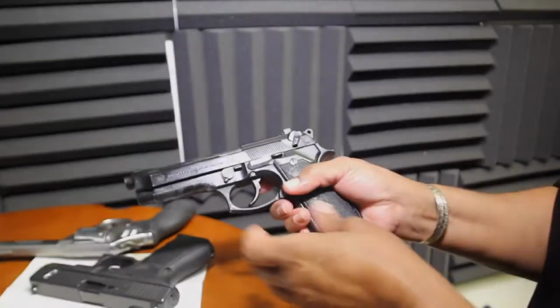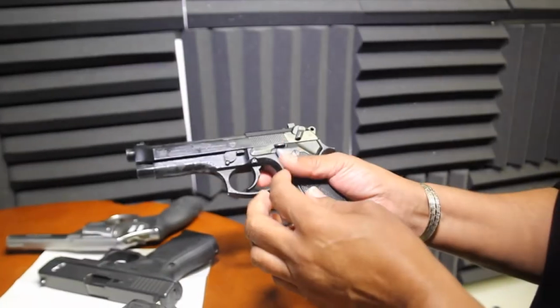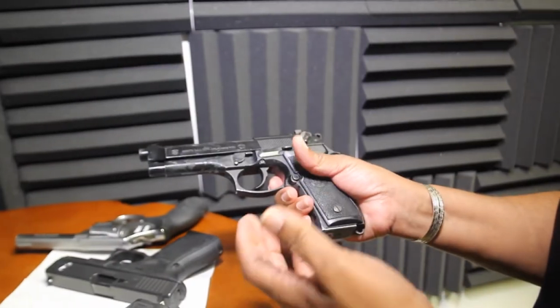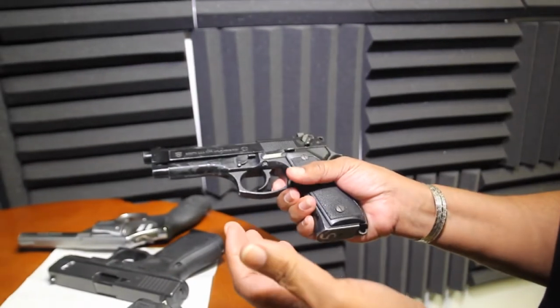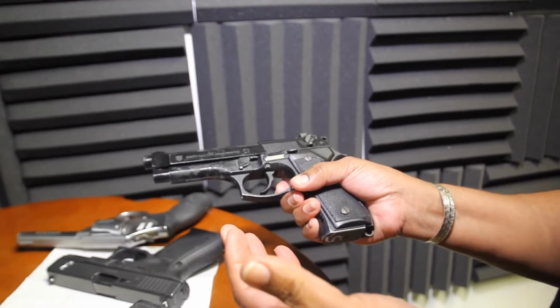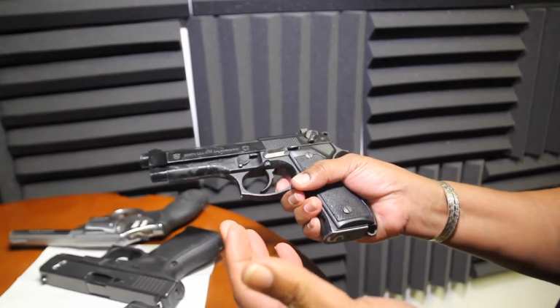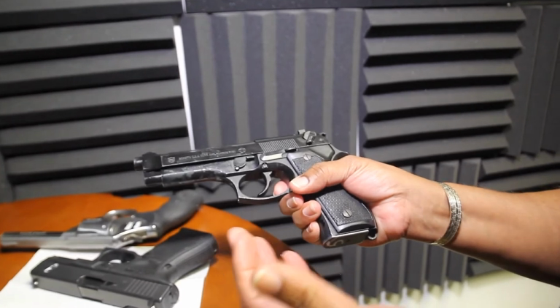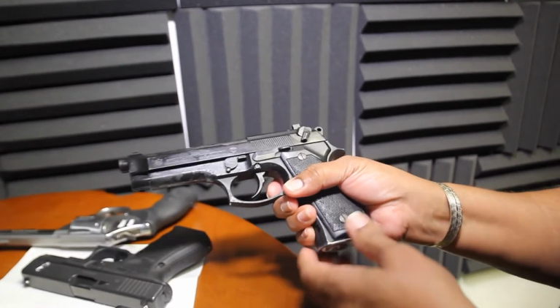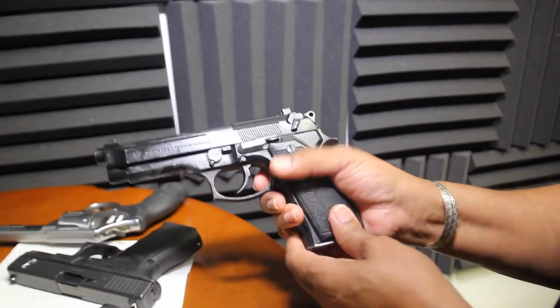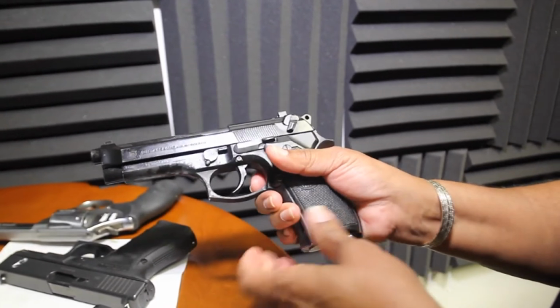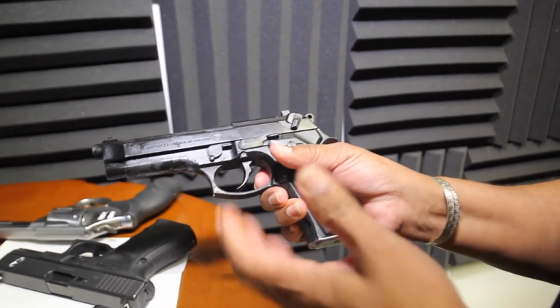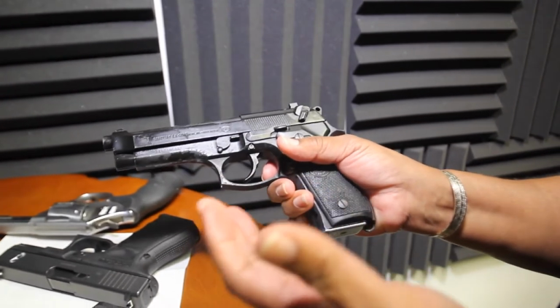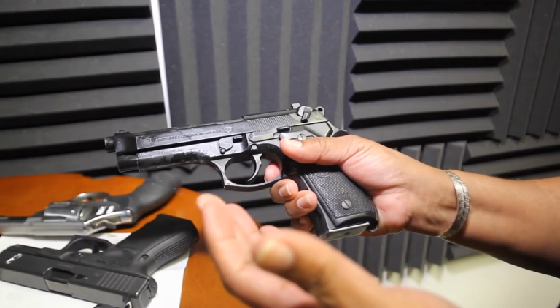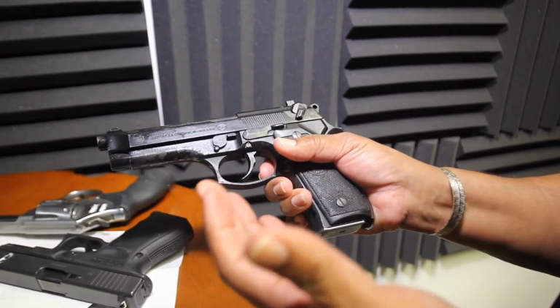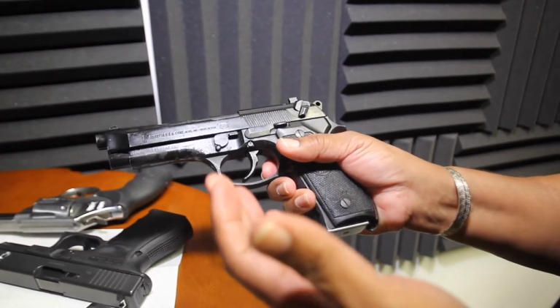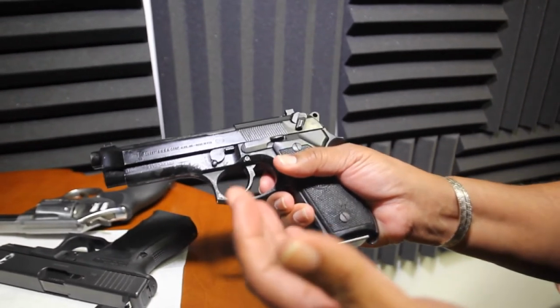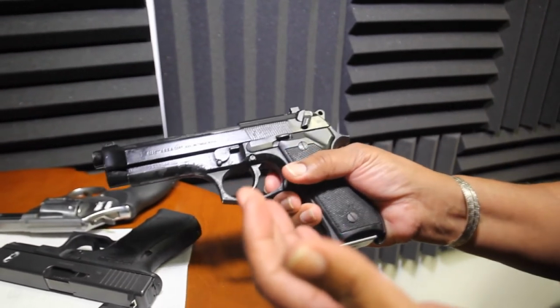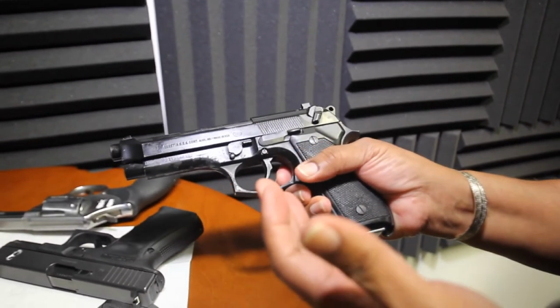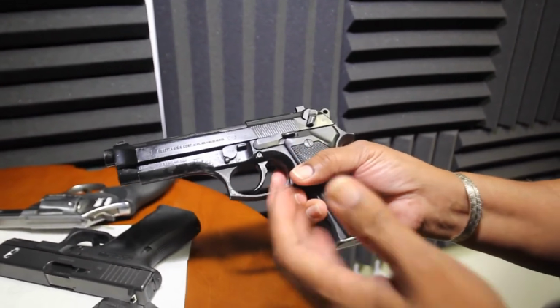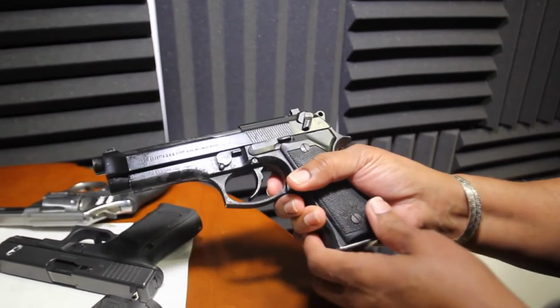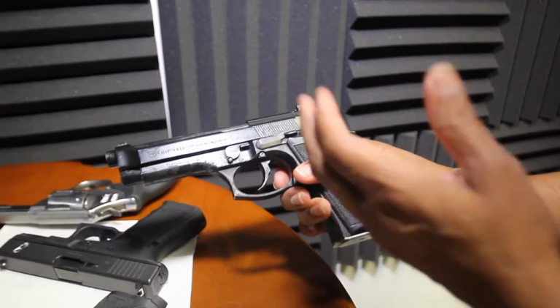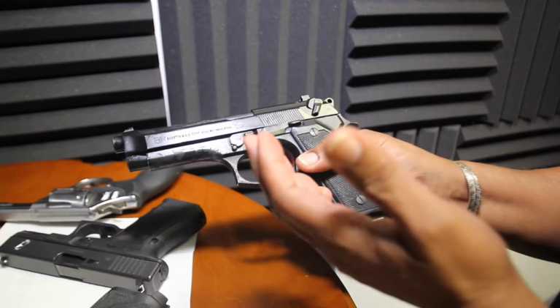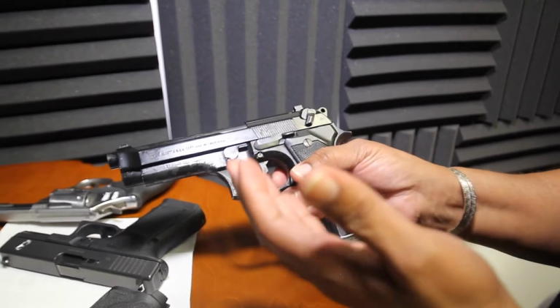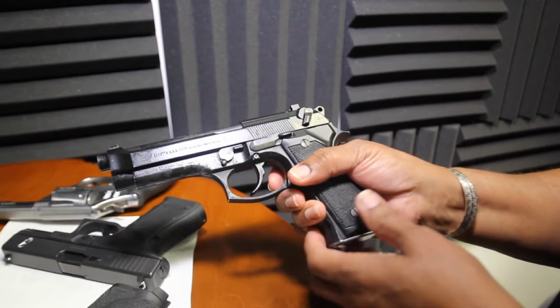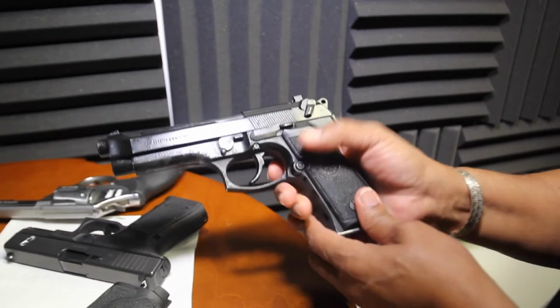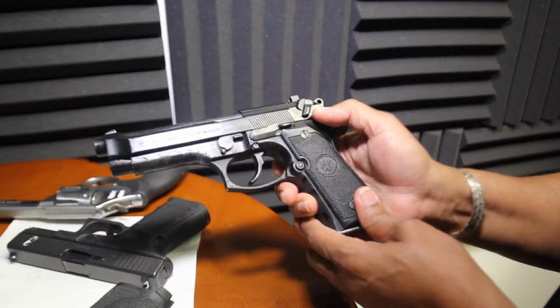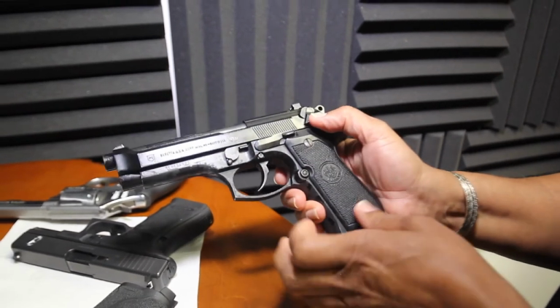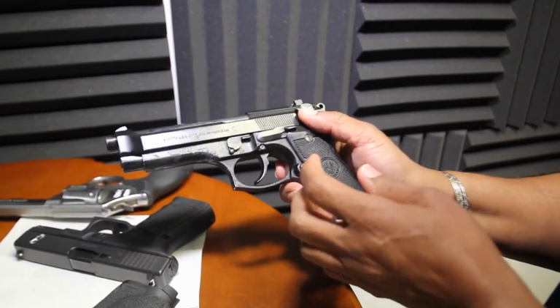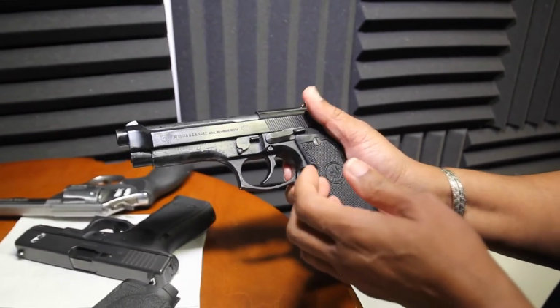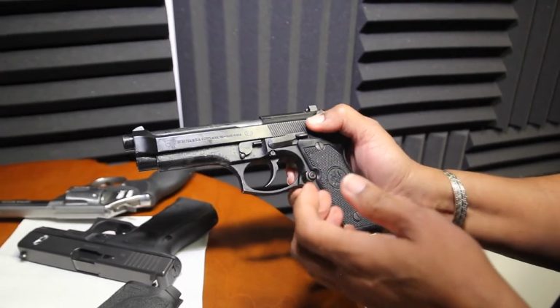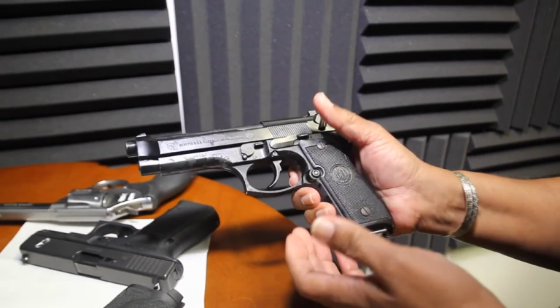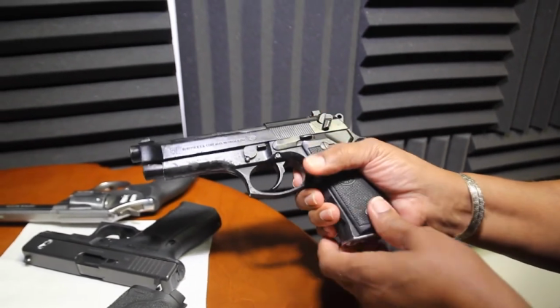This particular gun is a Beretta 92F. A lot of guns have safety; some do not have external safety. This particular gun has external safety on it, so you always want to make sure that safety is on.